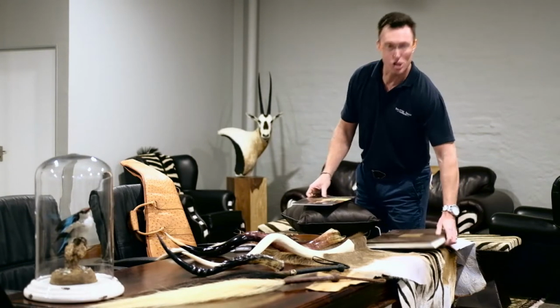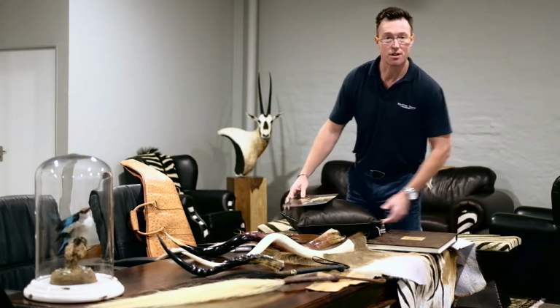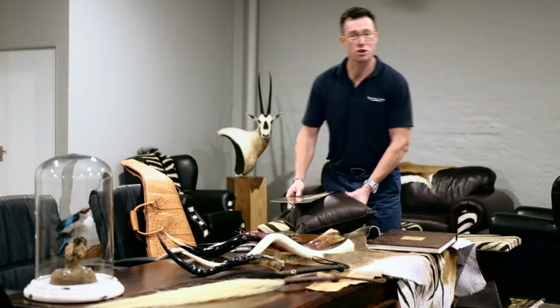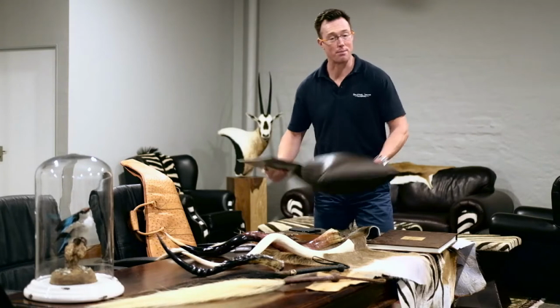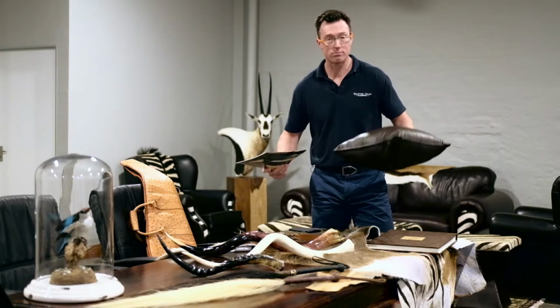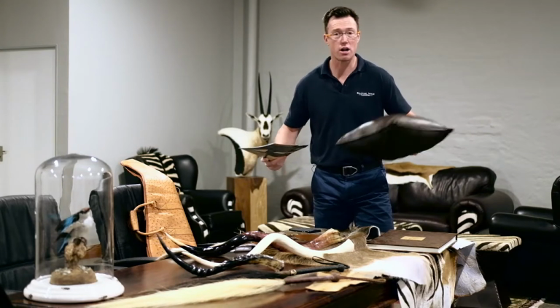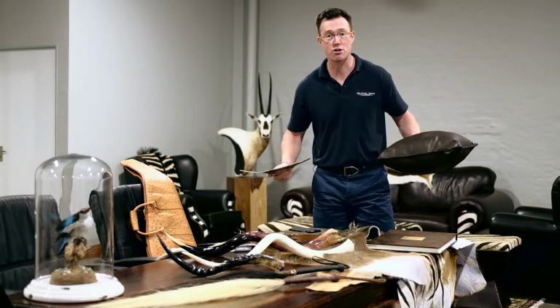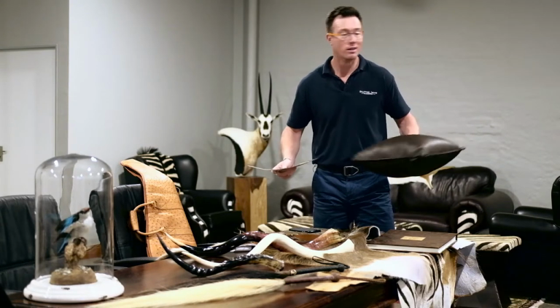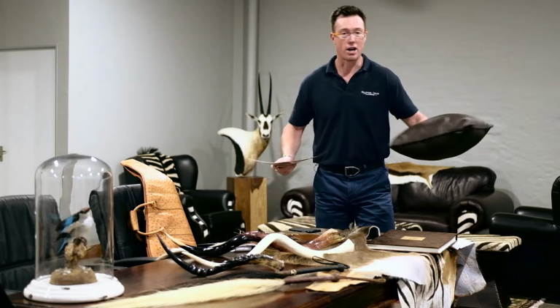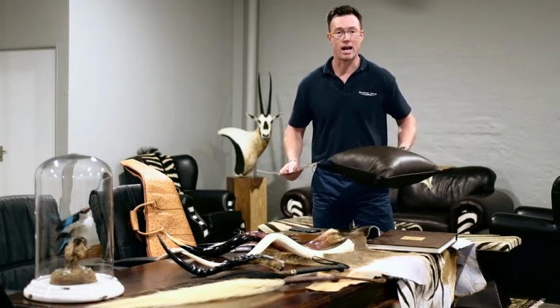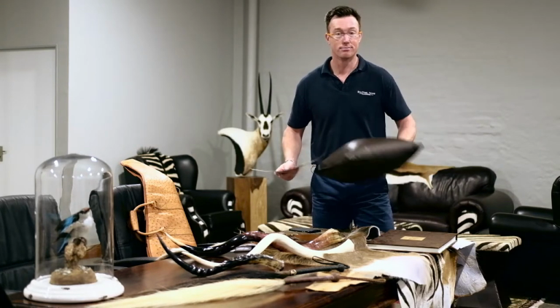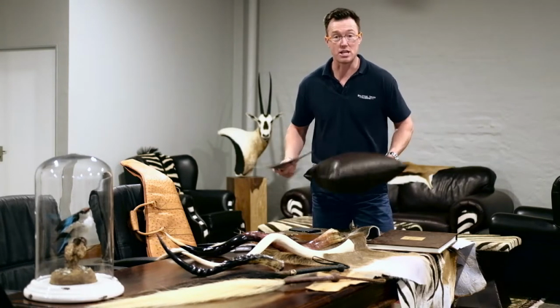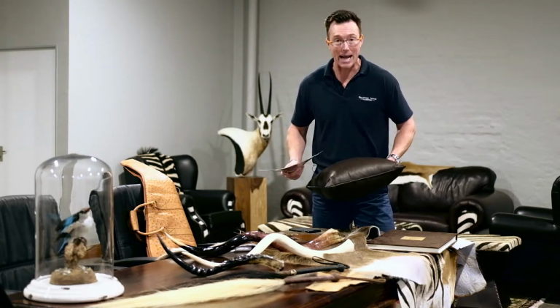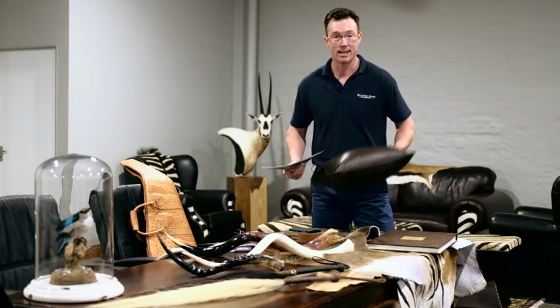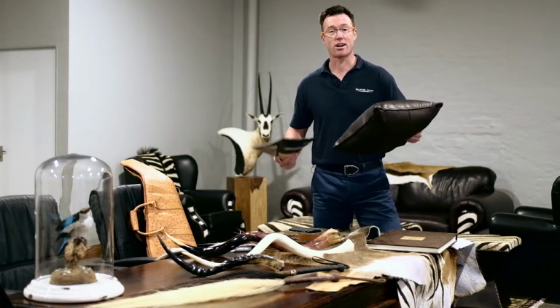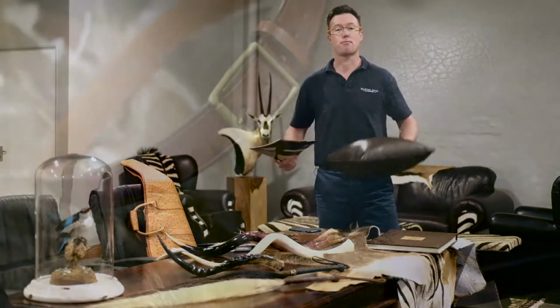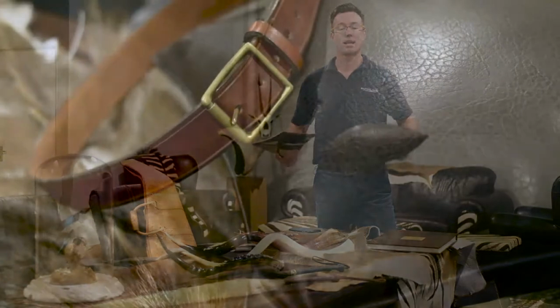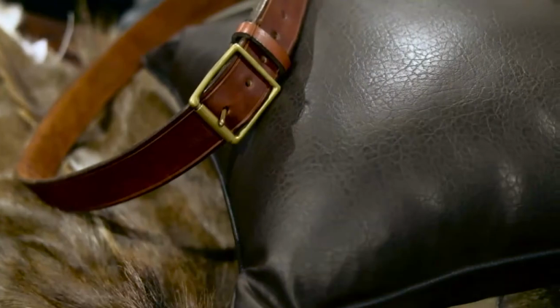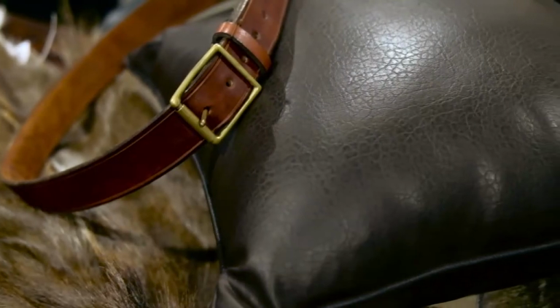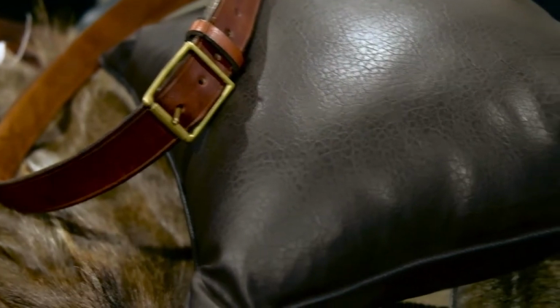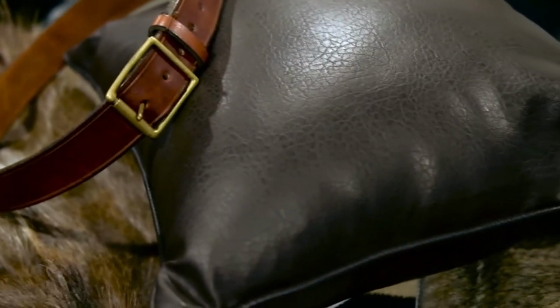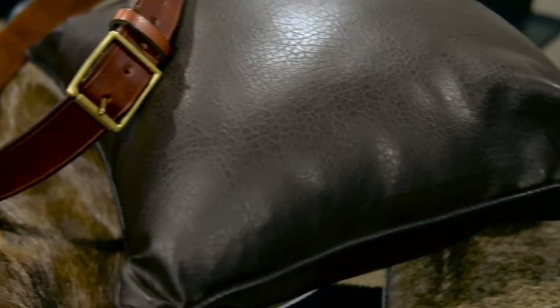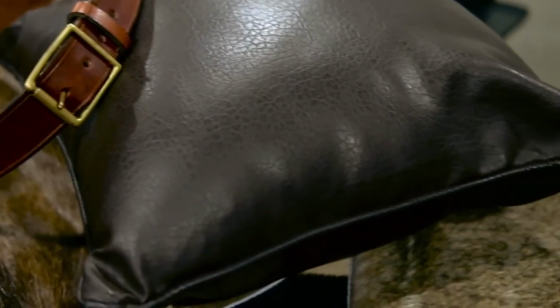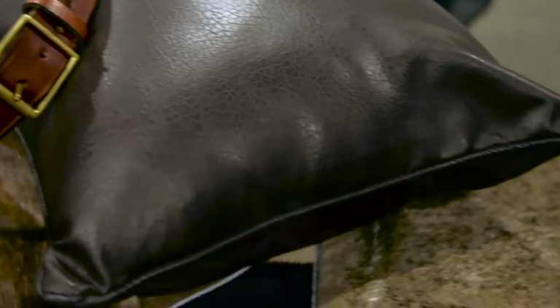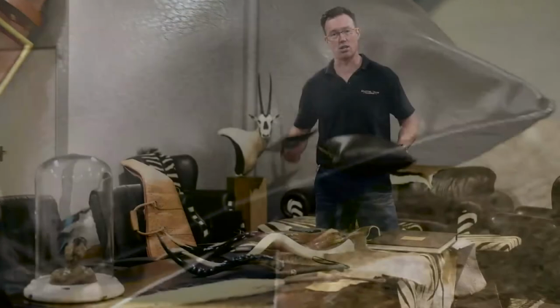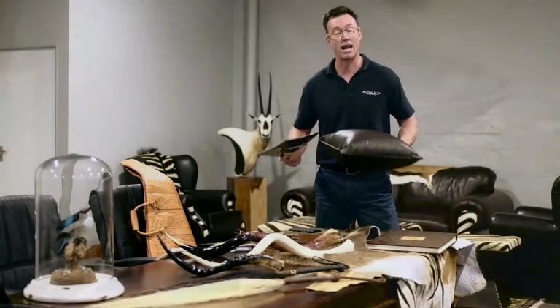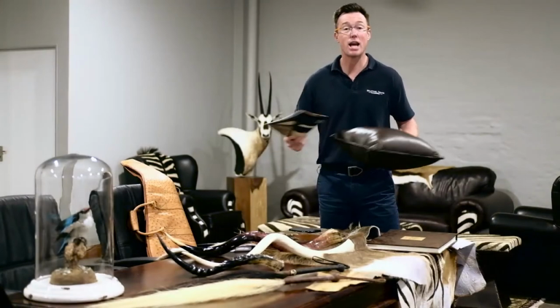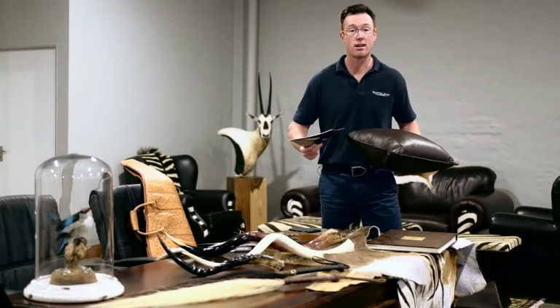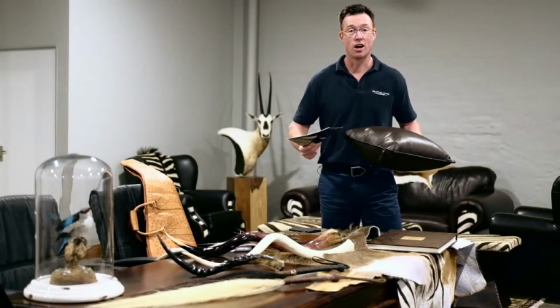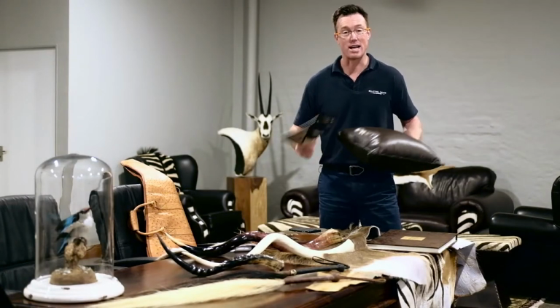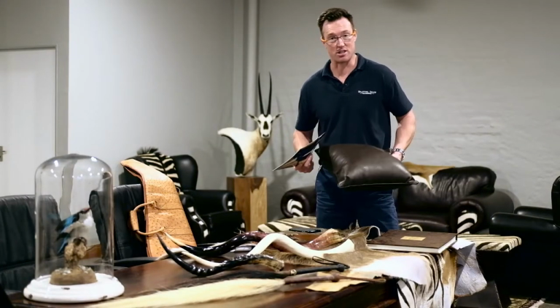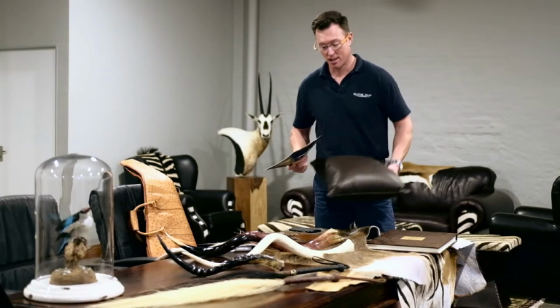Cushions. Throw cushions that can be strewn on a couch, put on a chair, put on the edge of a bed. These are great products and once again, the purpose is to remind you of the experiences that you've had and shared on your great adventures.